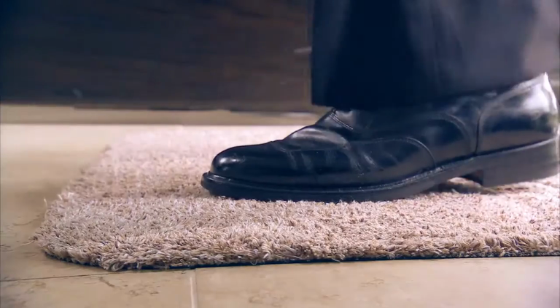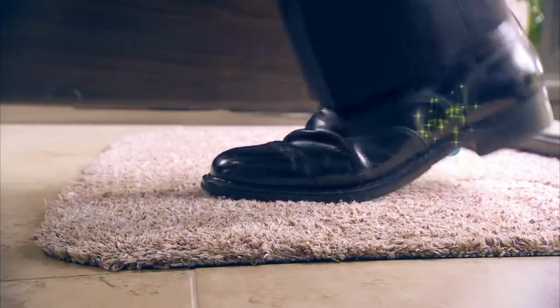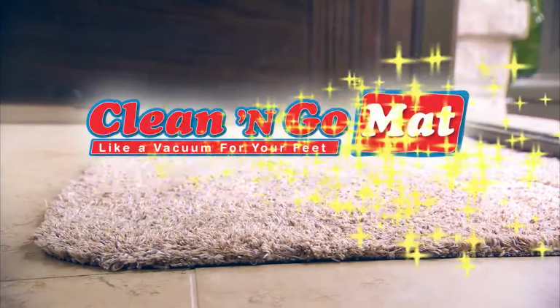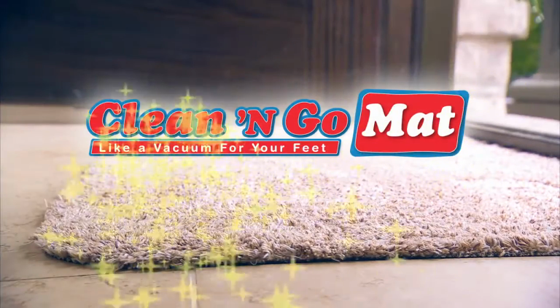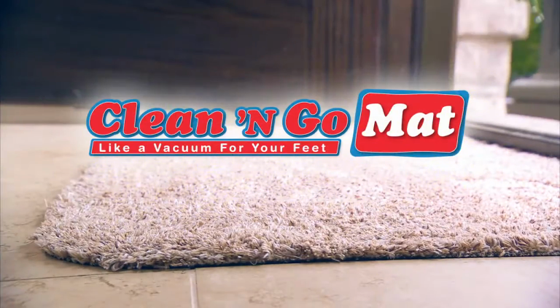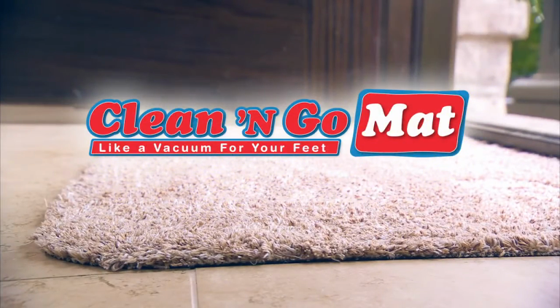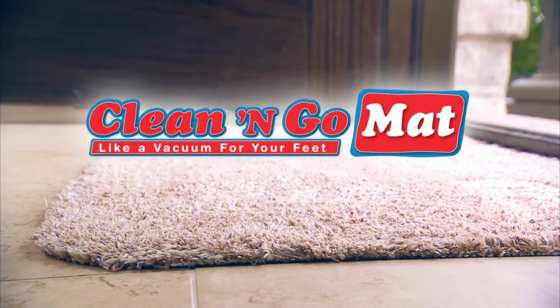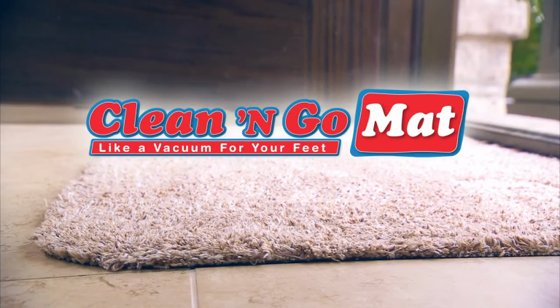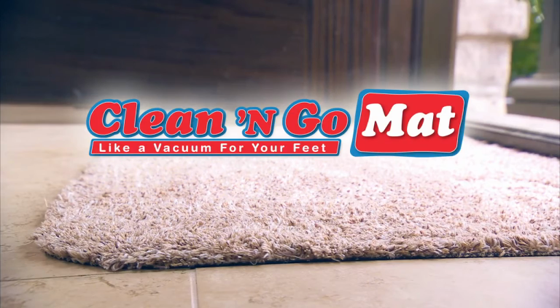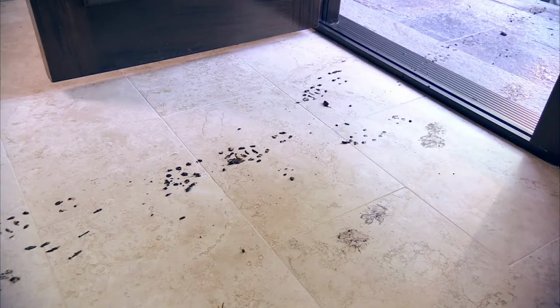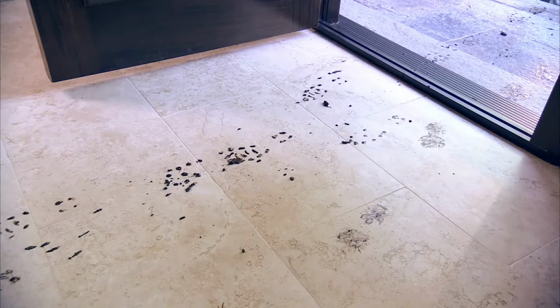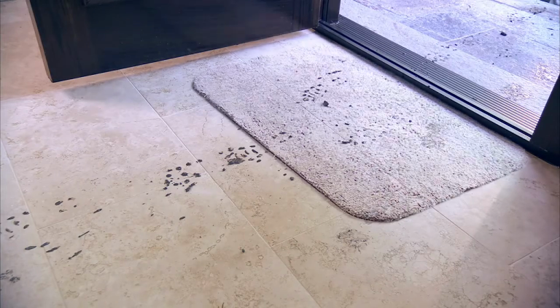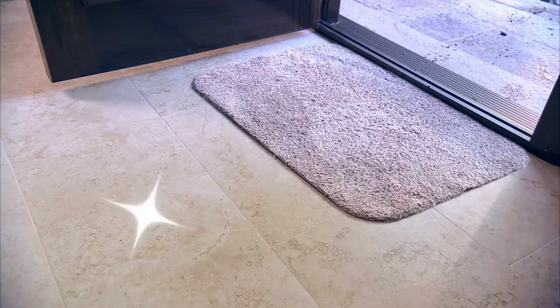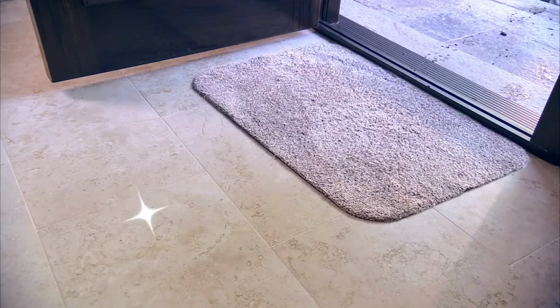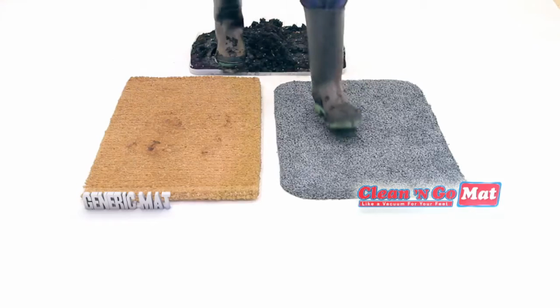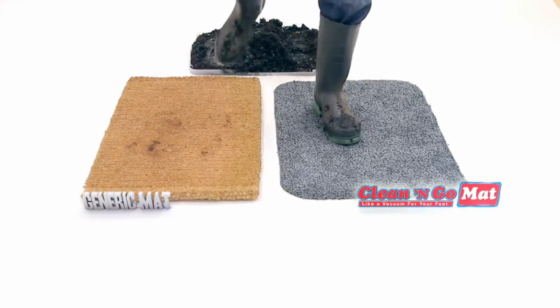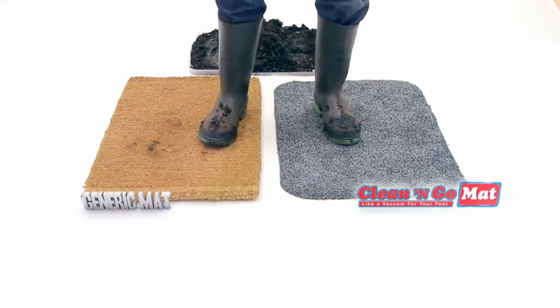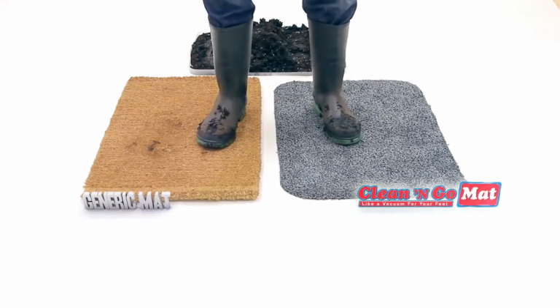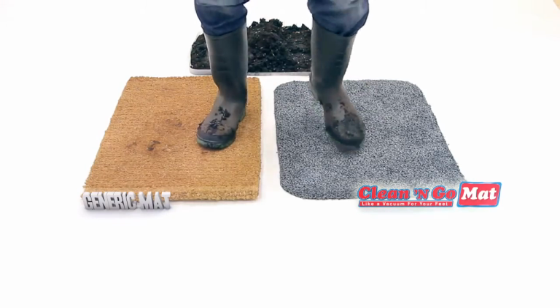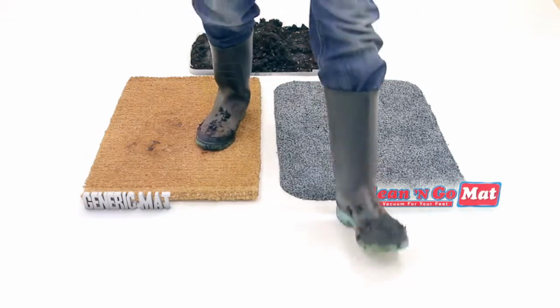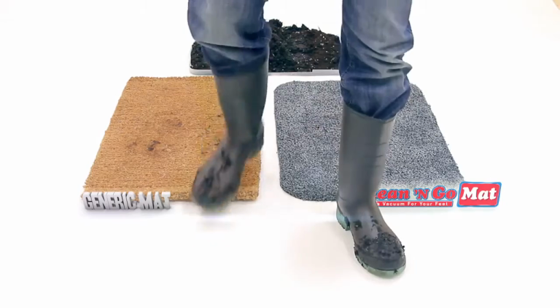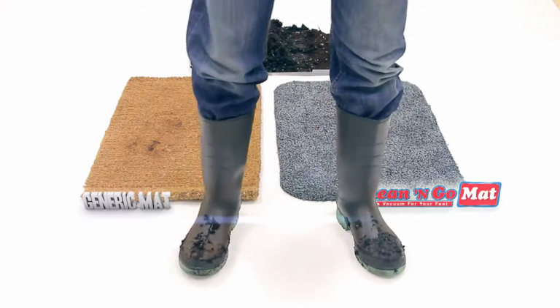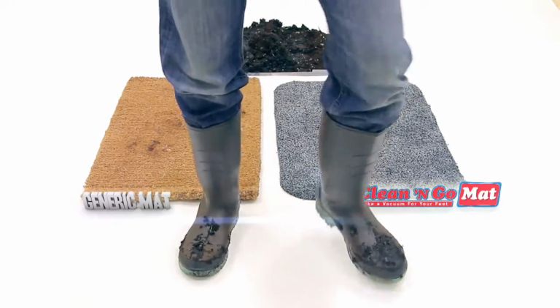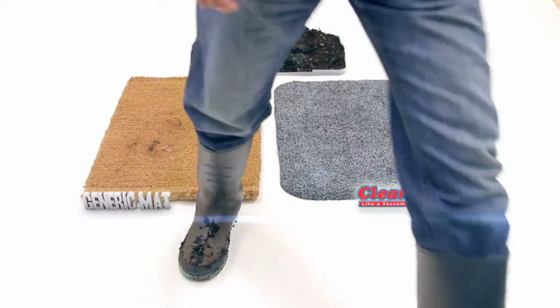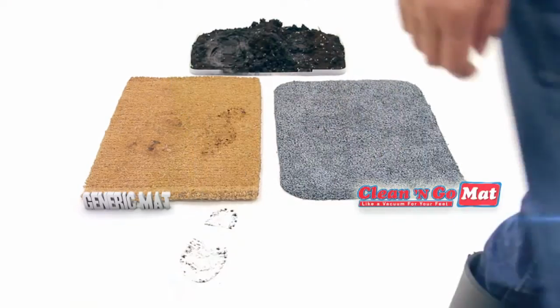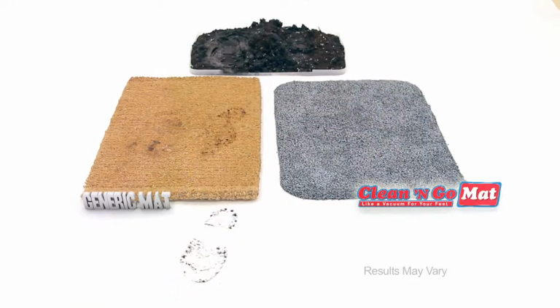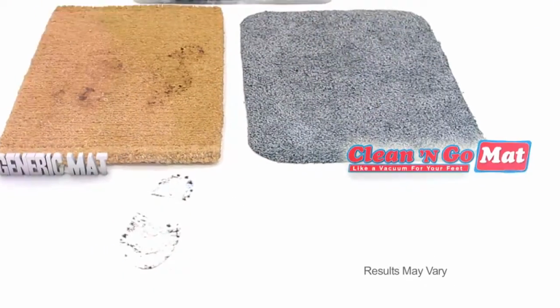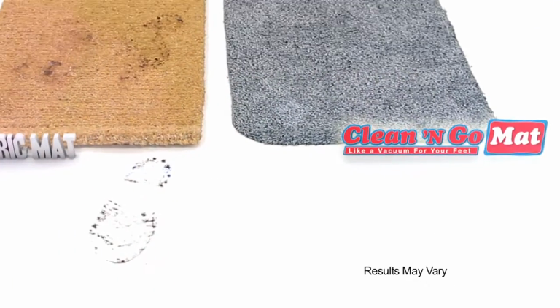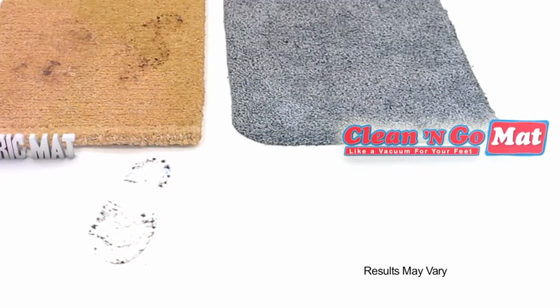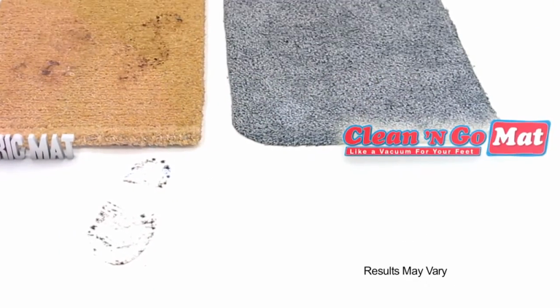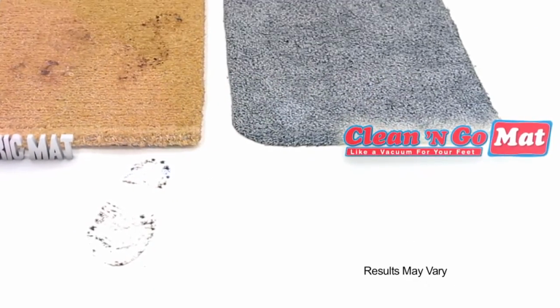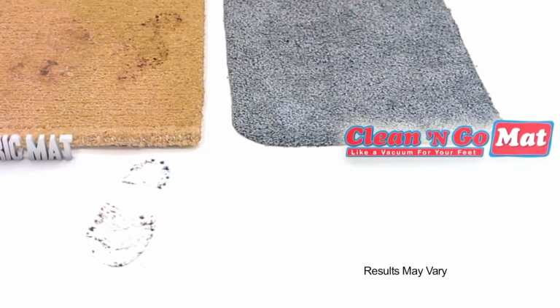Introducing the Clean & Go Mat — the amazing, super-absorbent doormat that lets you go from this to this. We put this regular mat next to the Clean & Go Mat. Look at the dirt tracks left over by the regular mat. And look at the Clean & Go — there's no tracks at all.